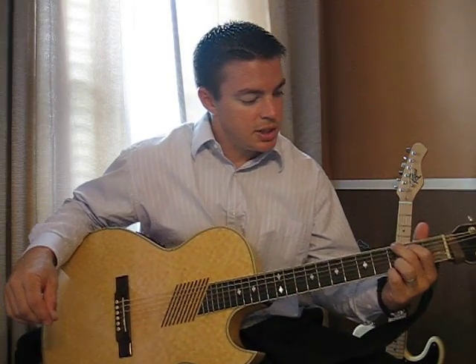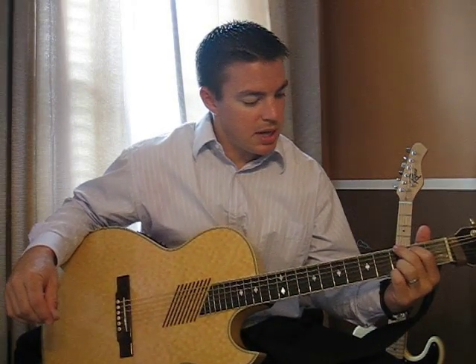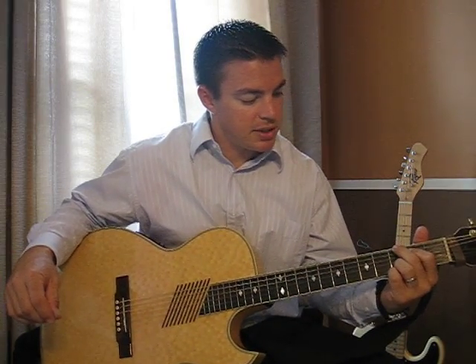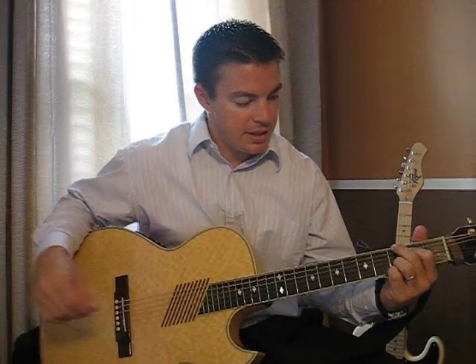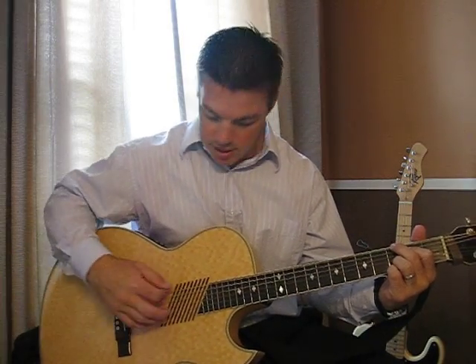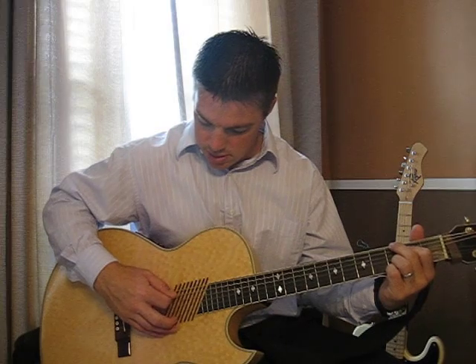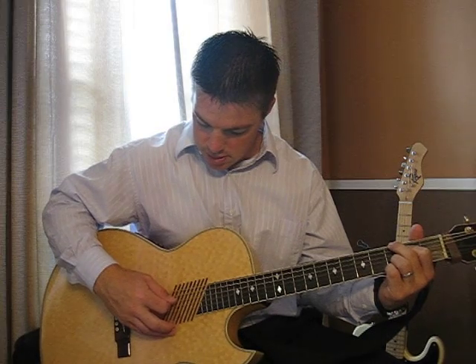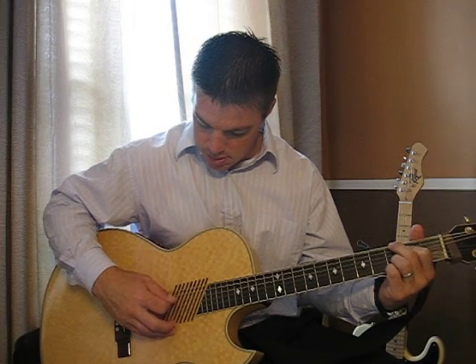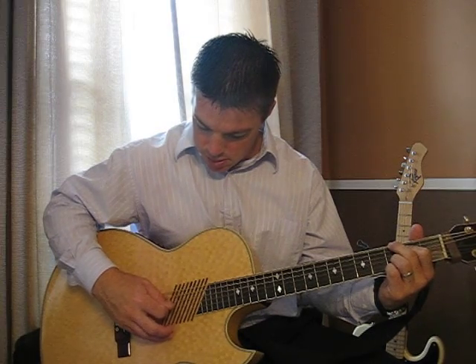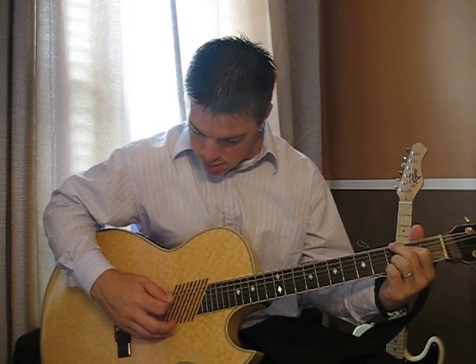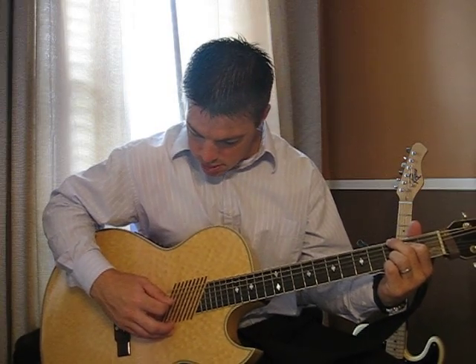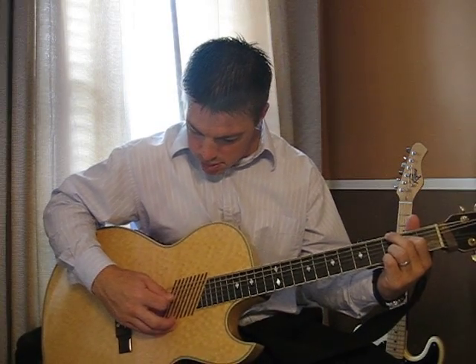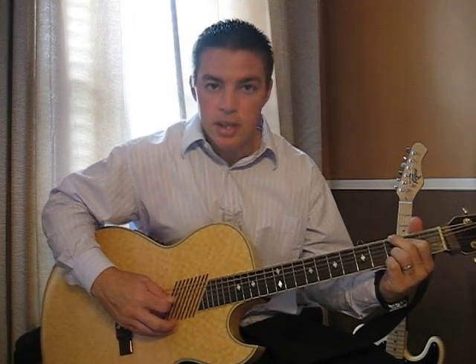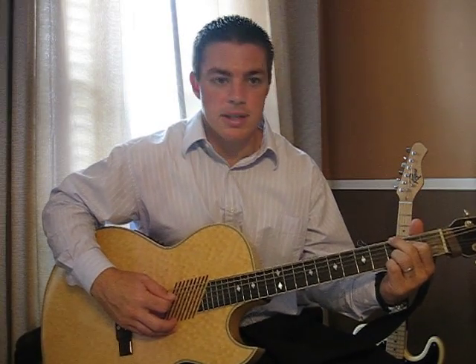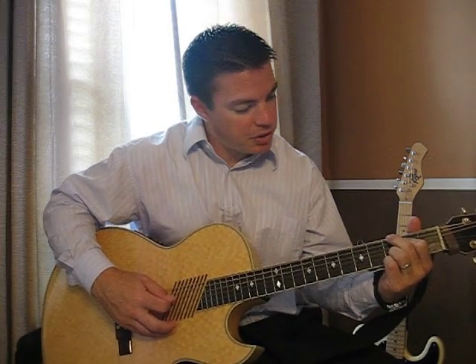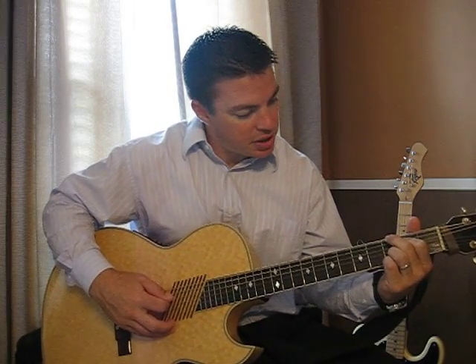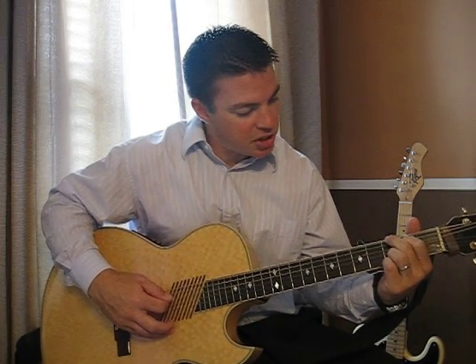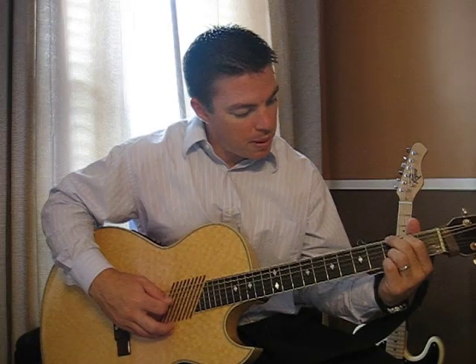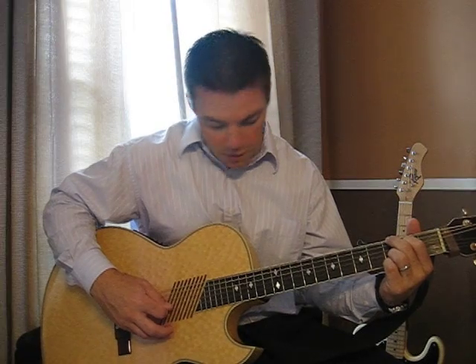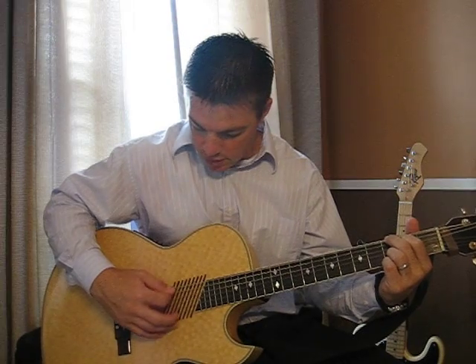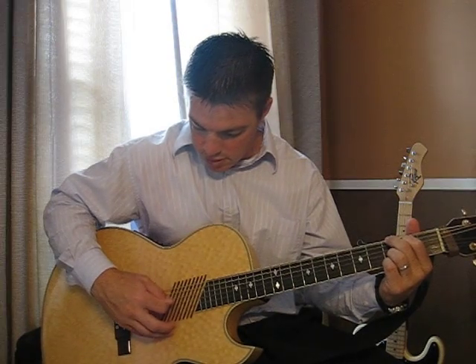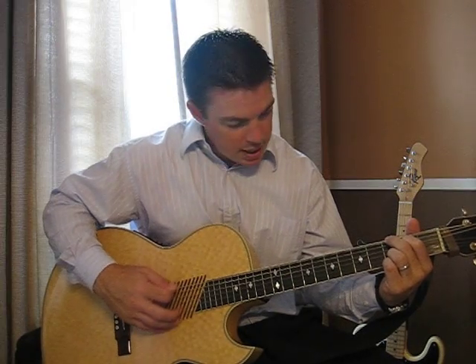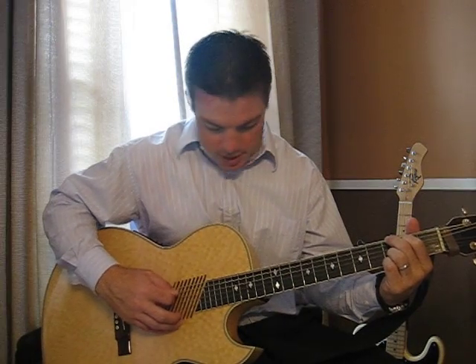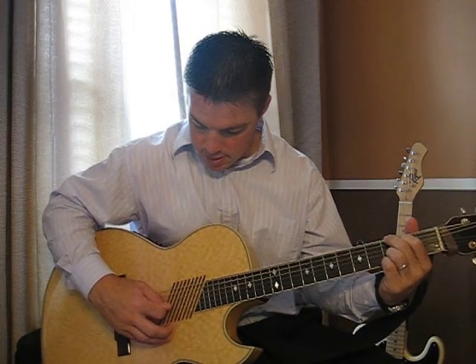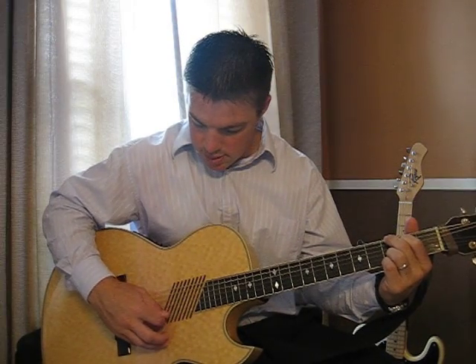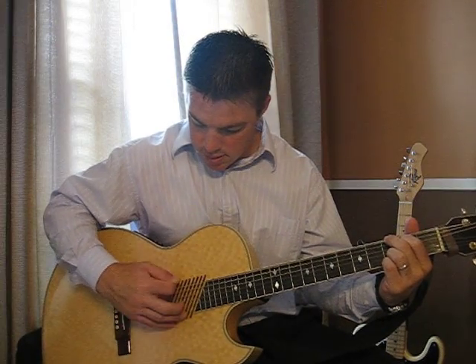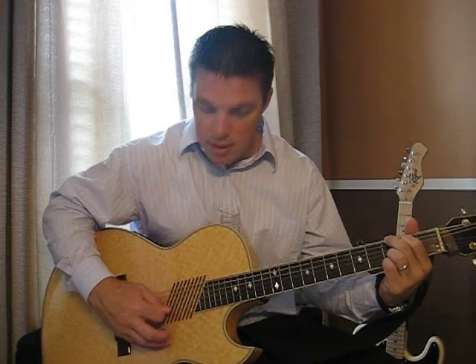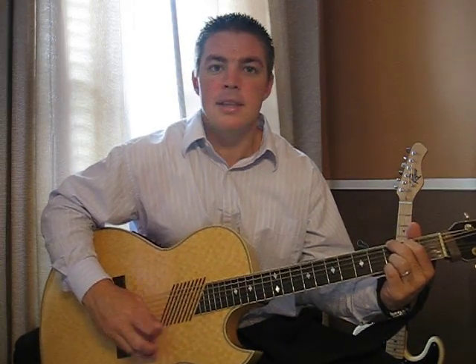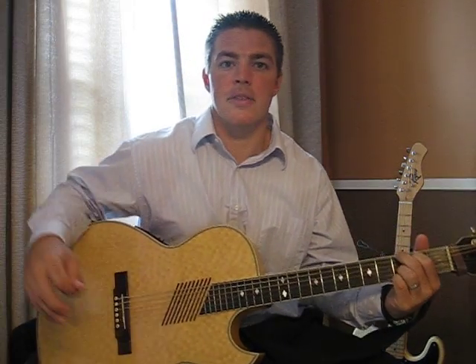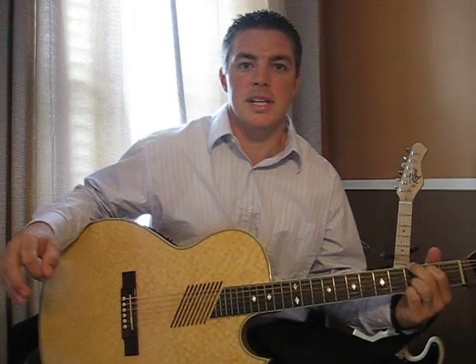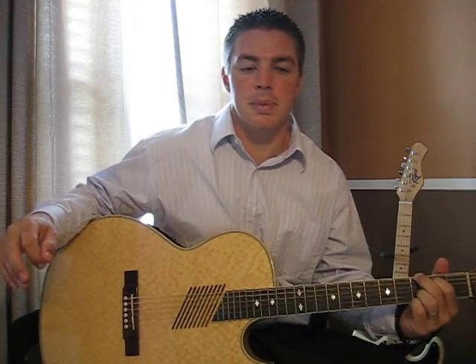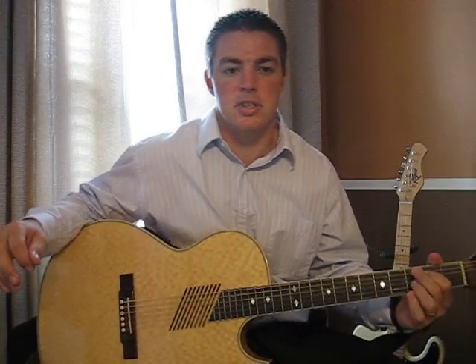Sometimes when strumming the chord it won't sound clear — you'll hear a dead note. You have to adjust maybe one of your fingers and then you'll have the clear sound. So pick each string individually.